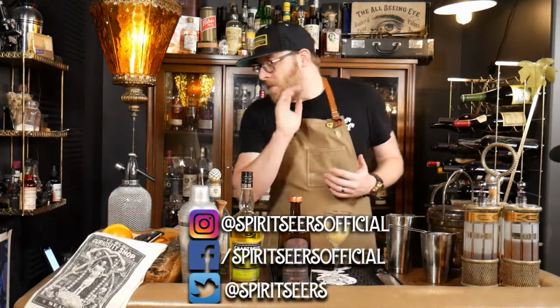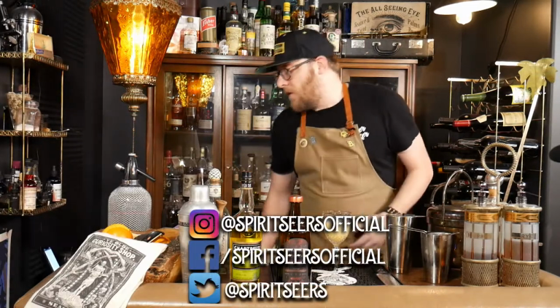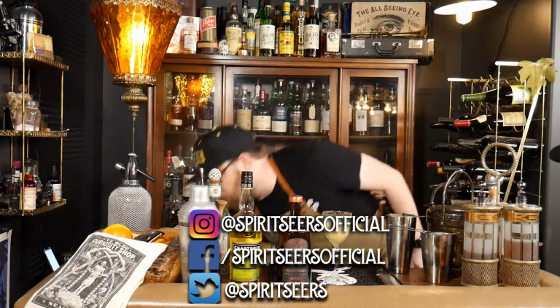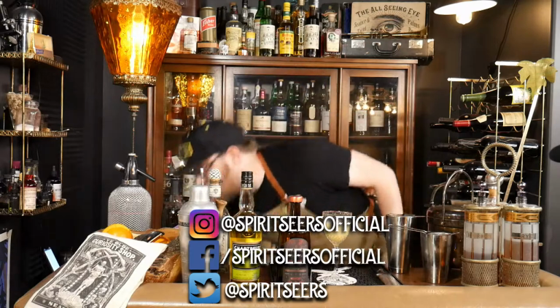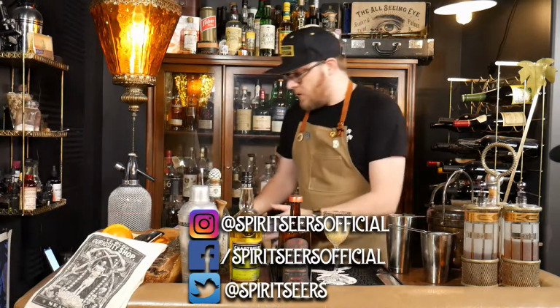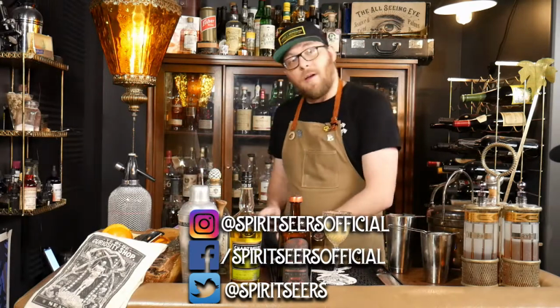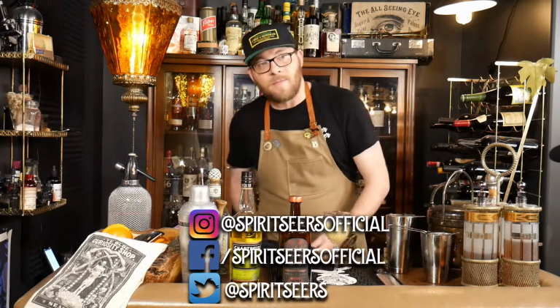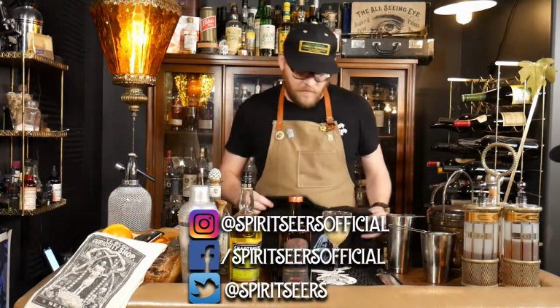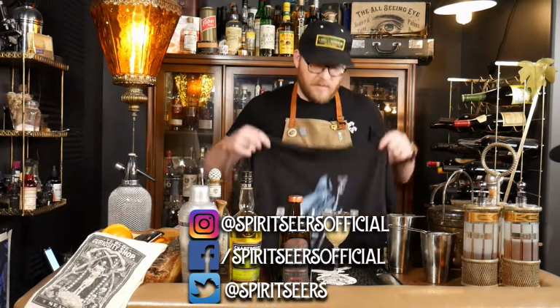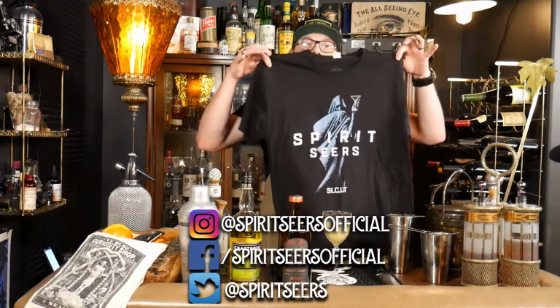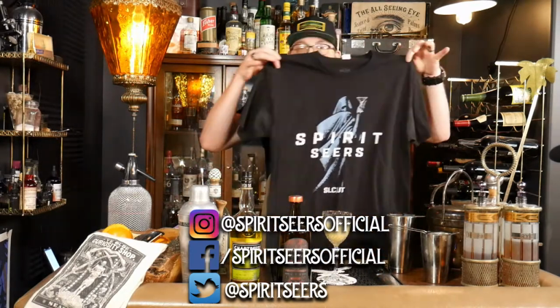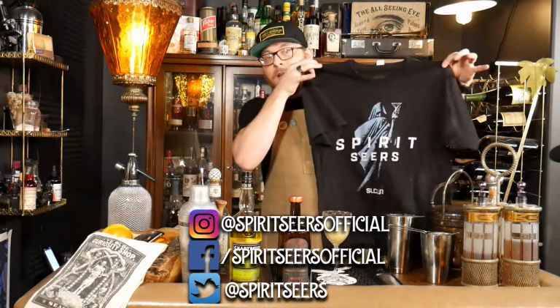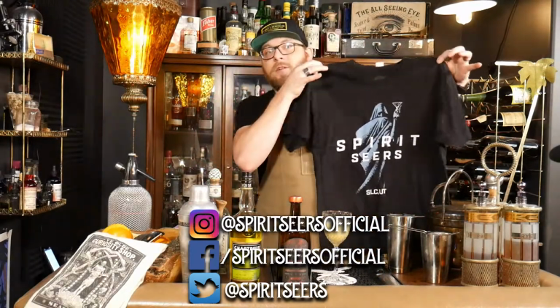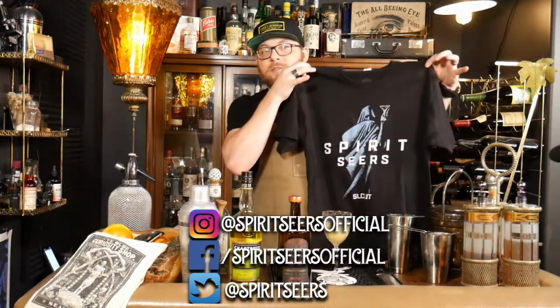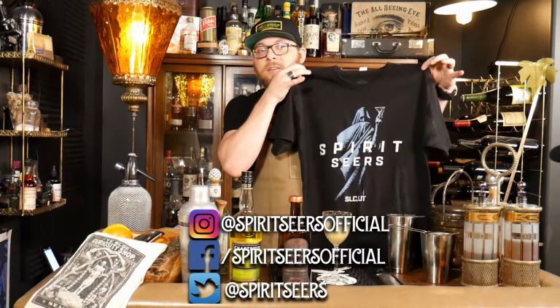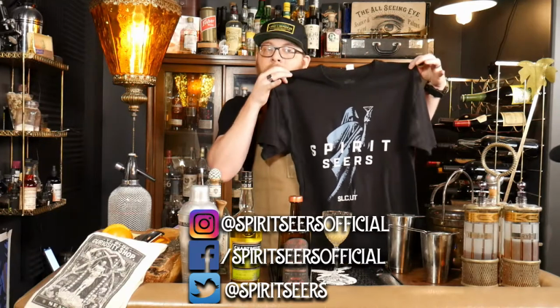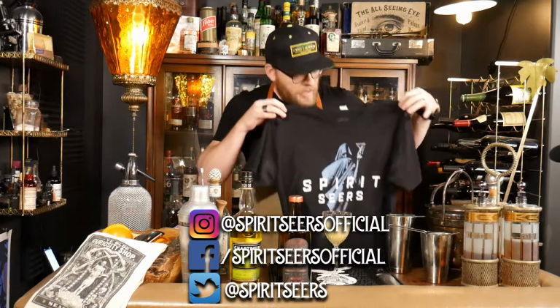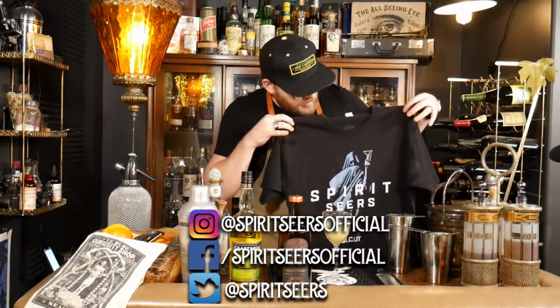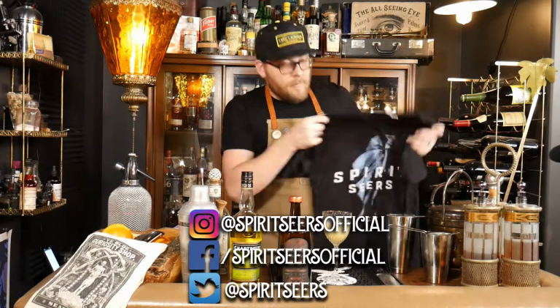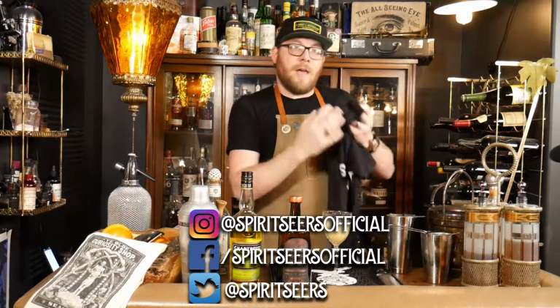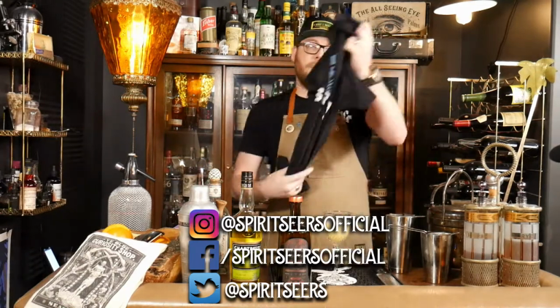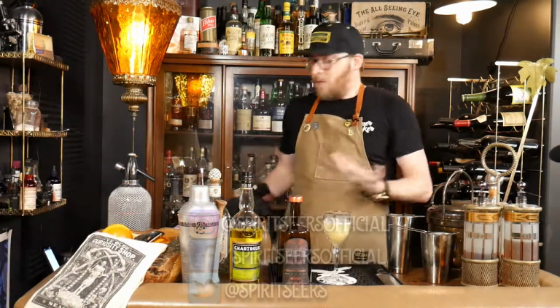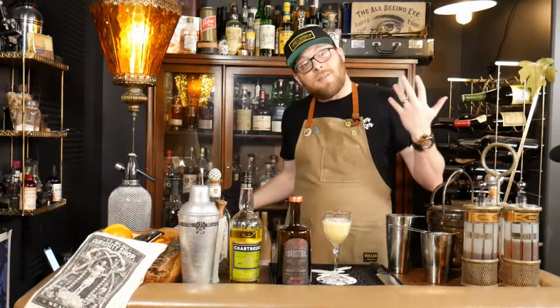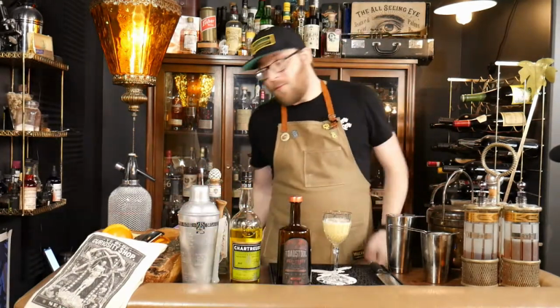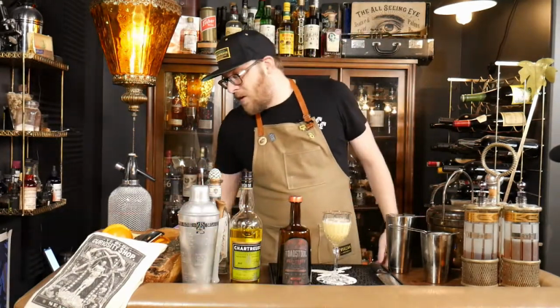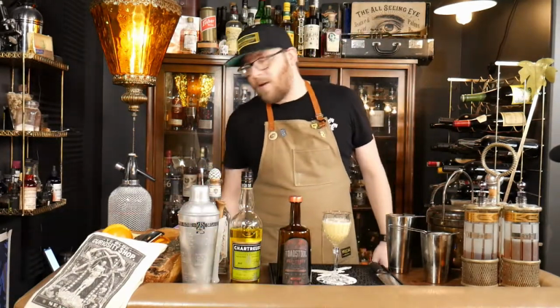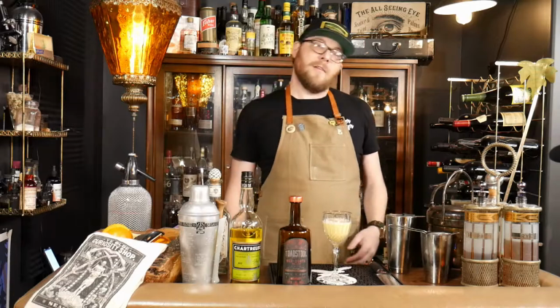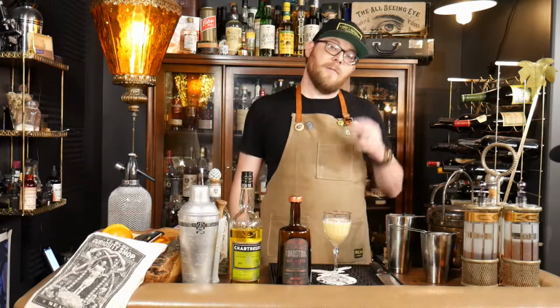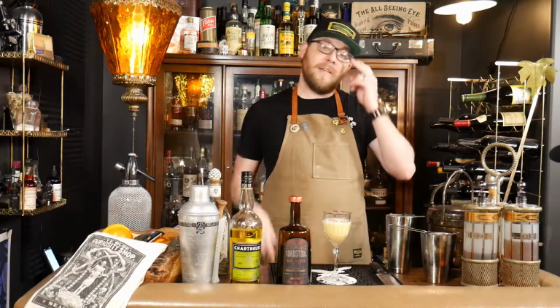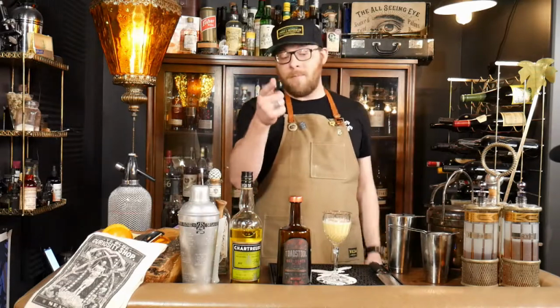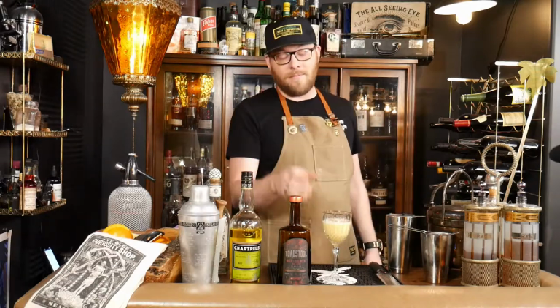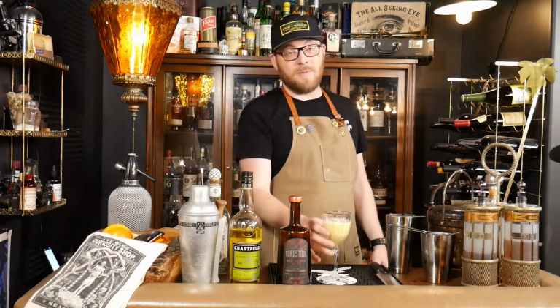If you click the links below you can find some awesome merch, like our Spirit Series tees — they came out really good, we're really happy with them. Love to see more of you wearing them out in the wild. So until next time, keep the spirit!